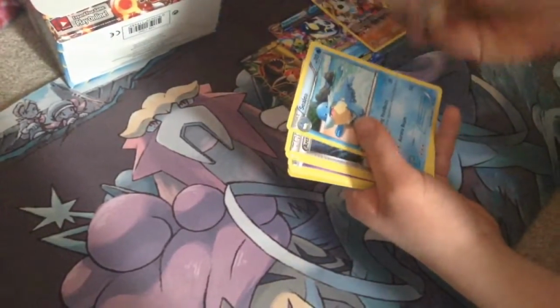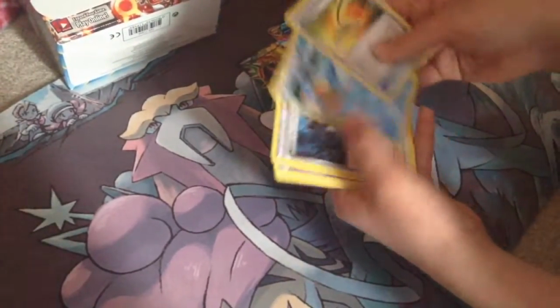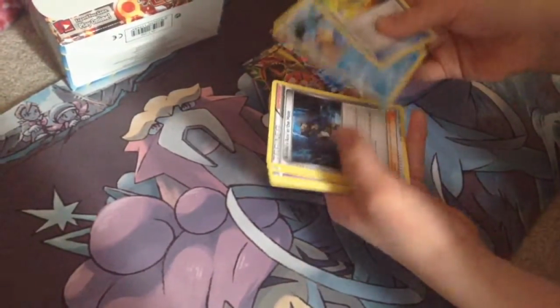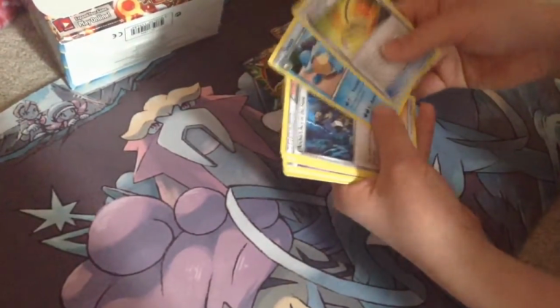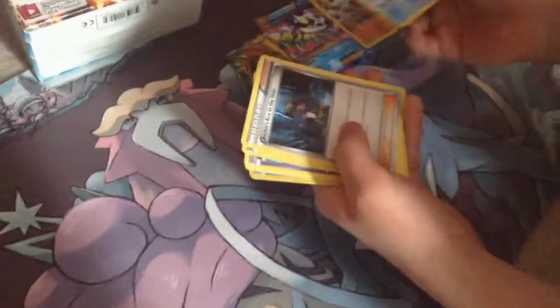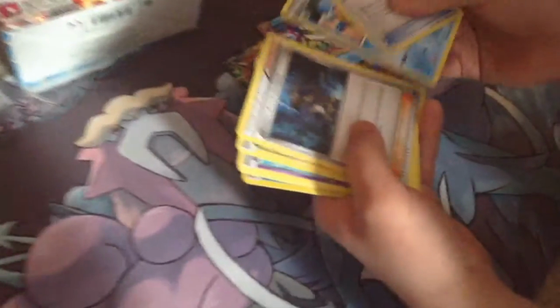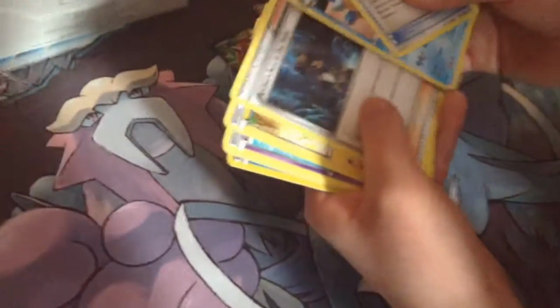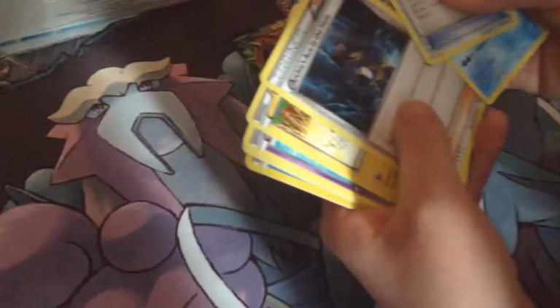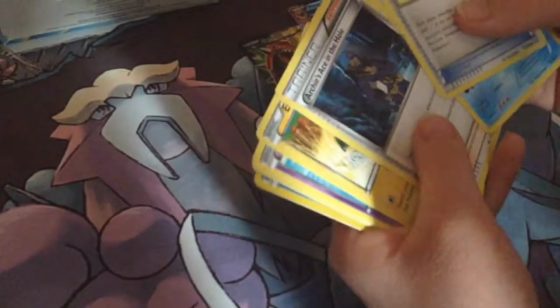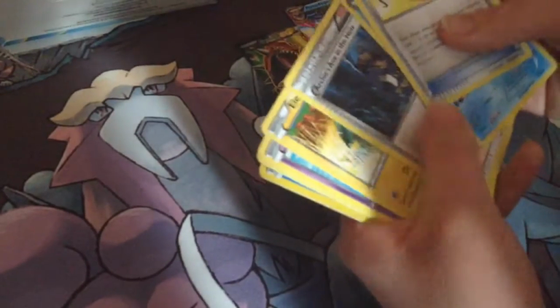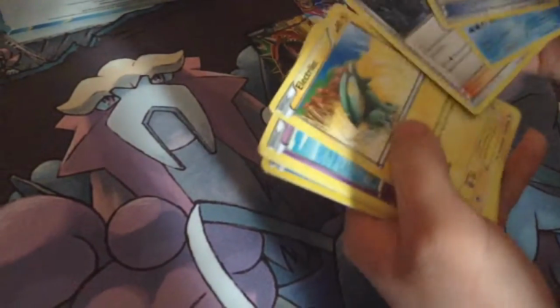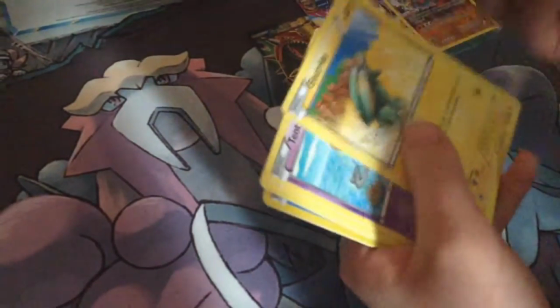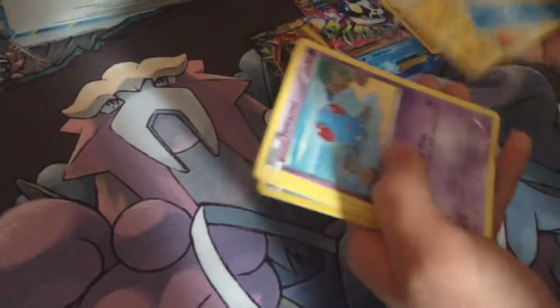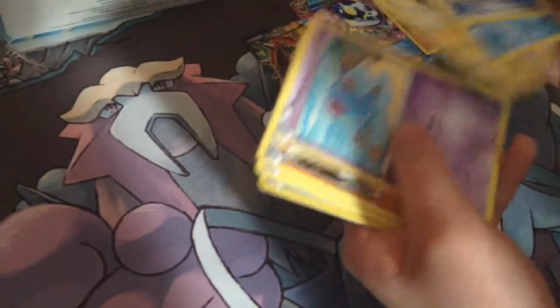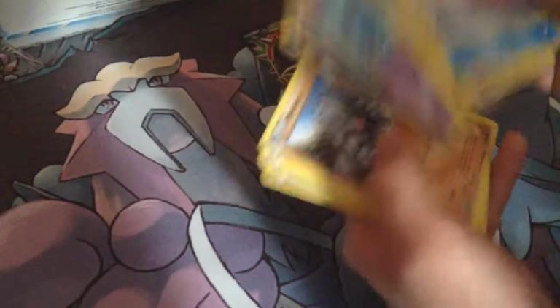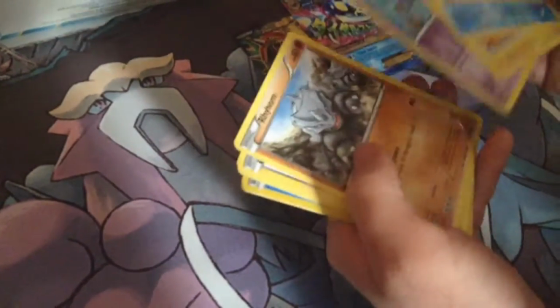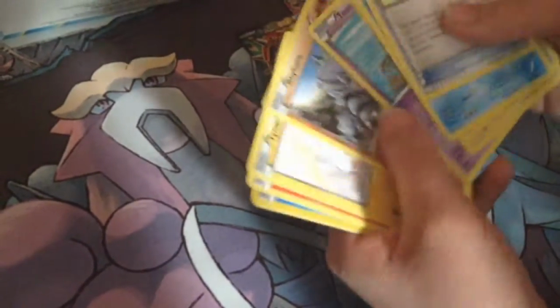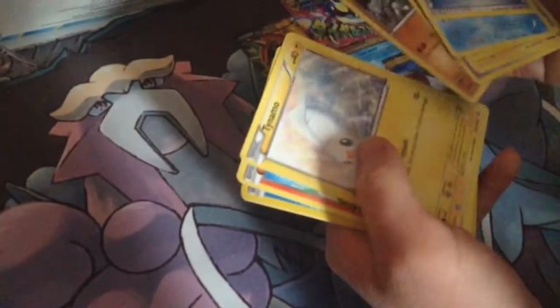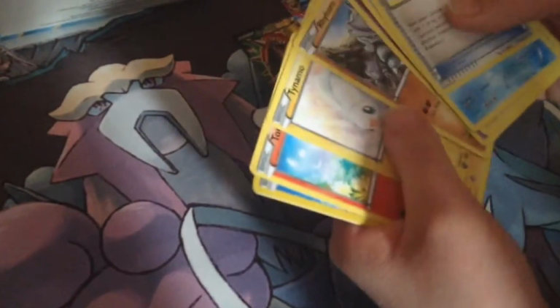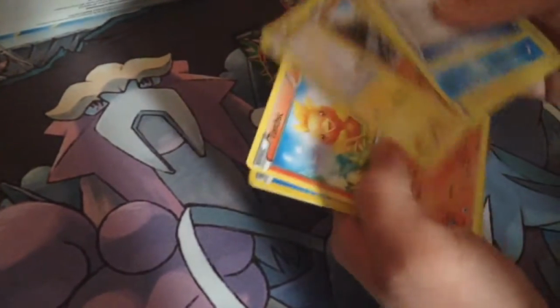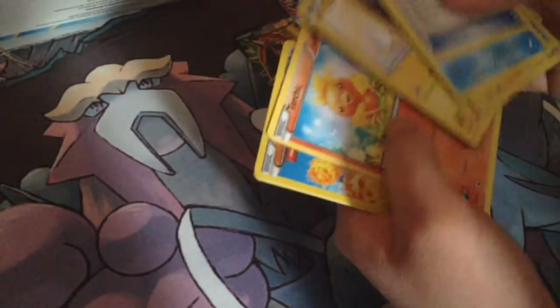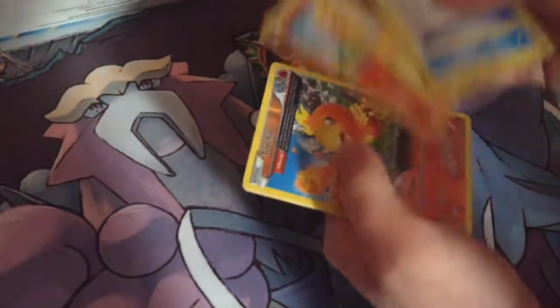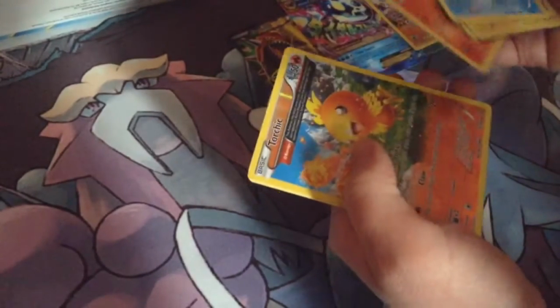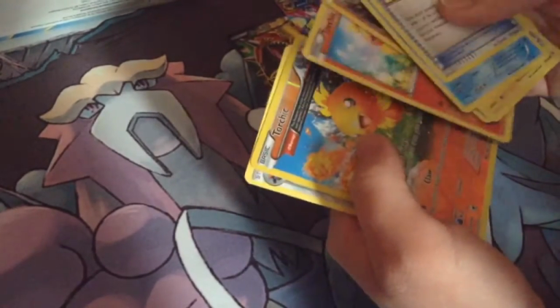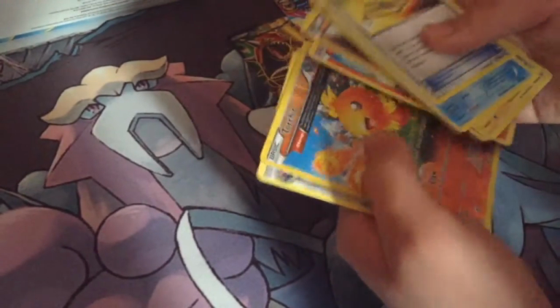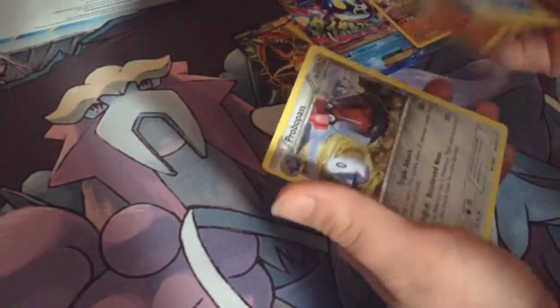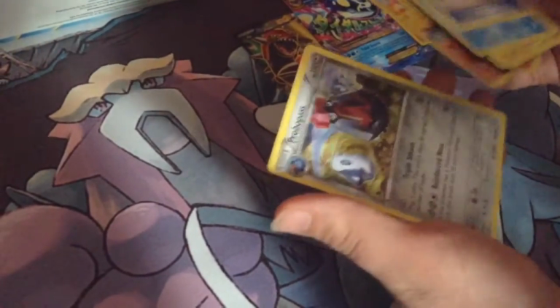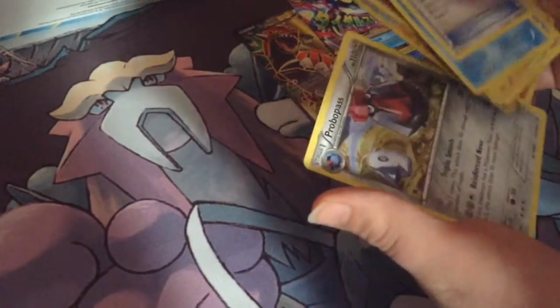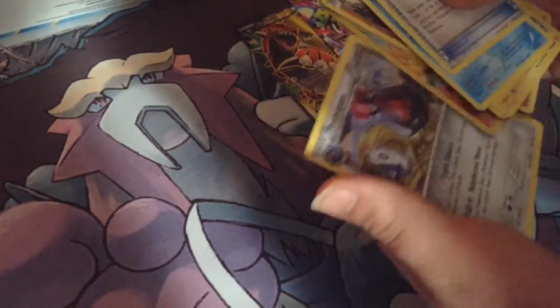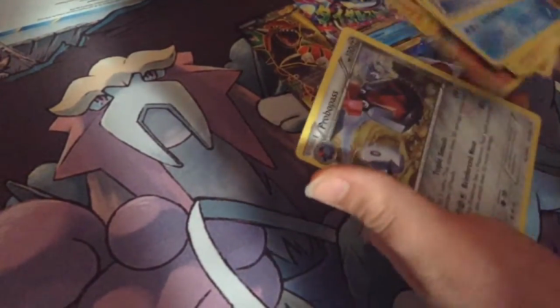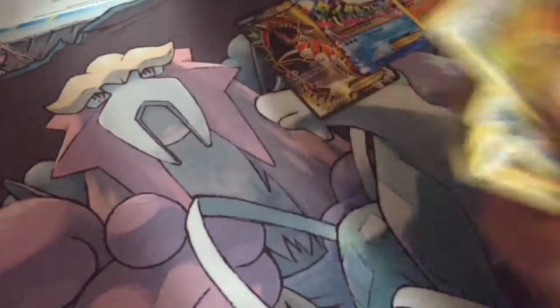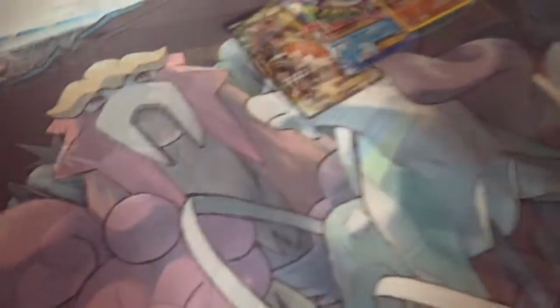I got an X-Scape Rope, a Celo, Archie's Ace in the Hole, Electric, Tentacool, Rhyhorn, Timo, Torchic, Hollow Torchic, and a Foz Pass pack.